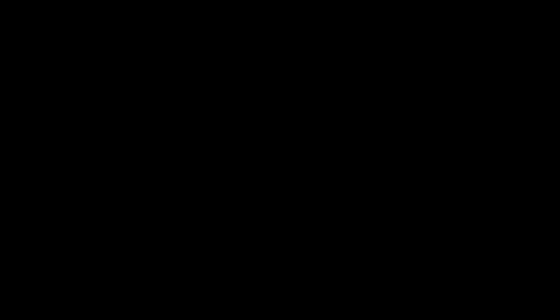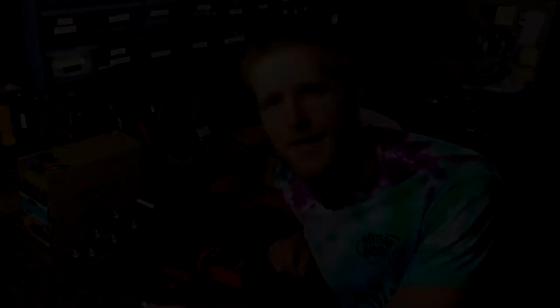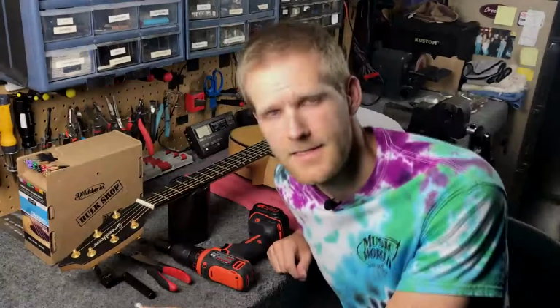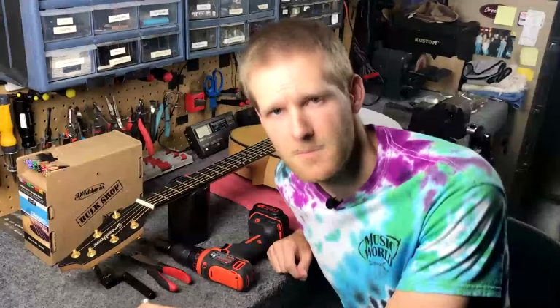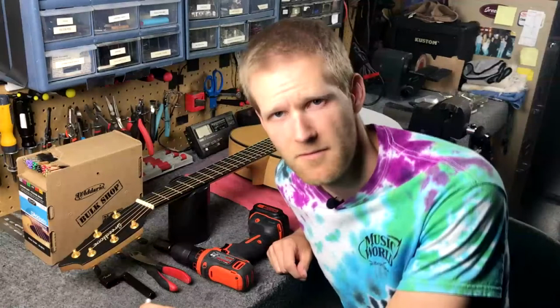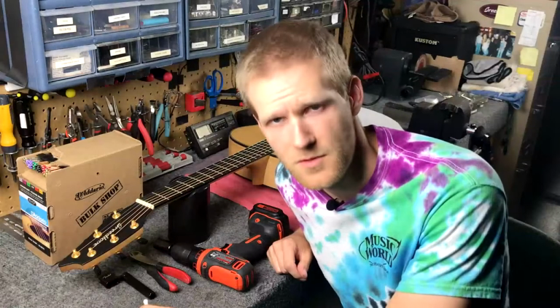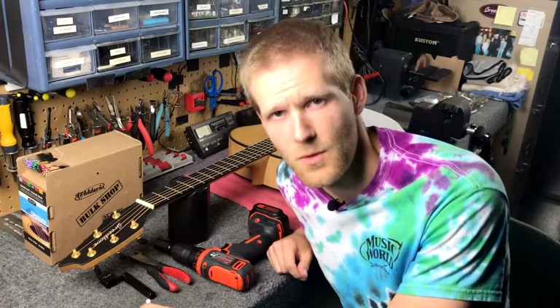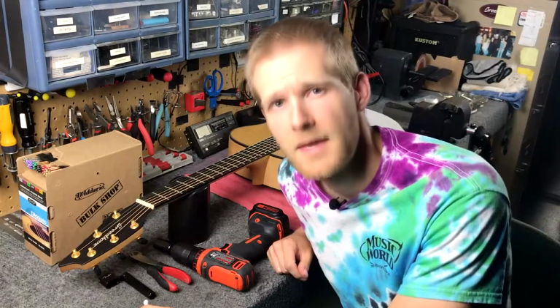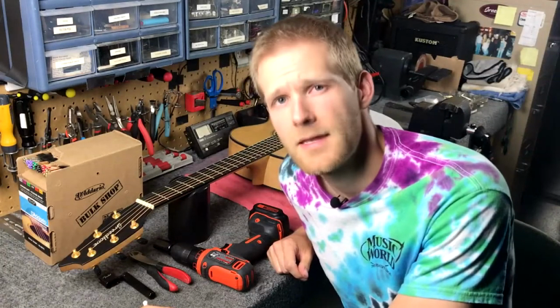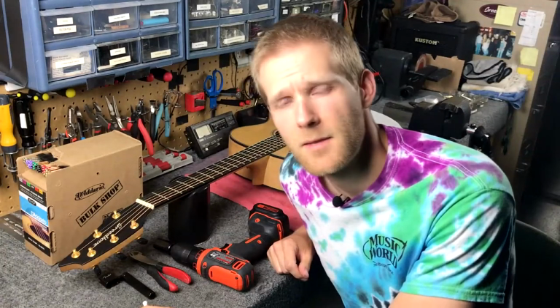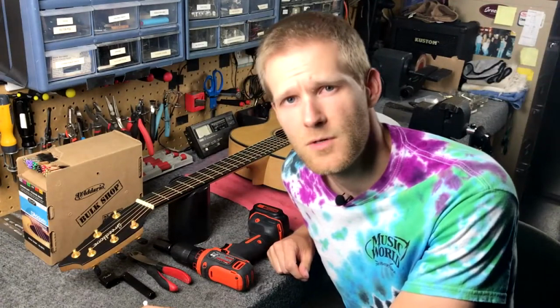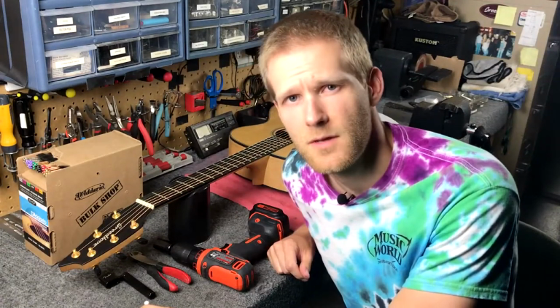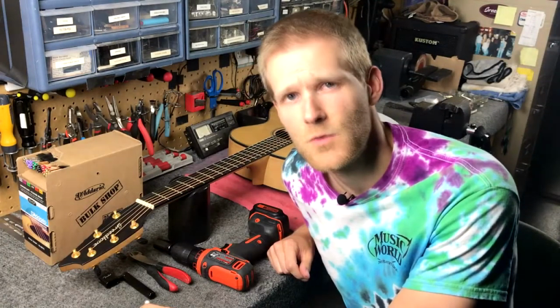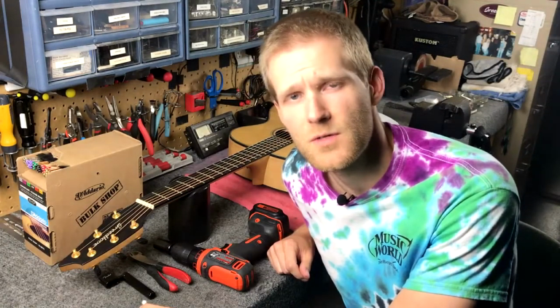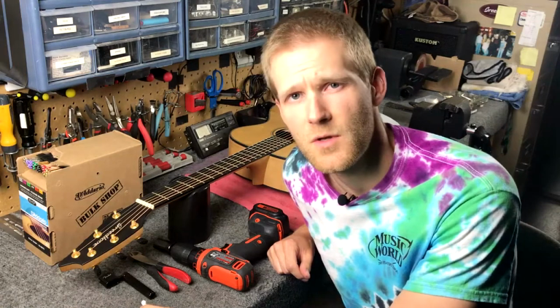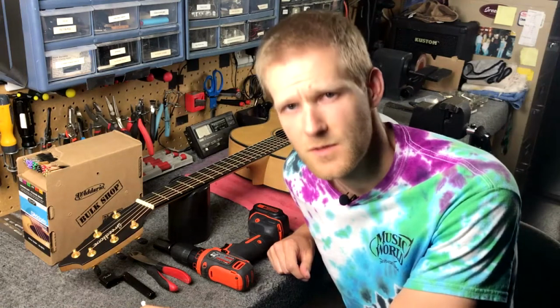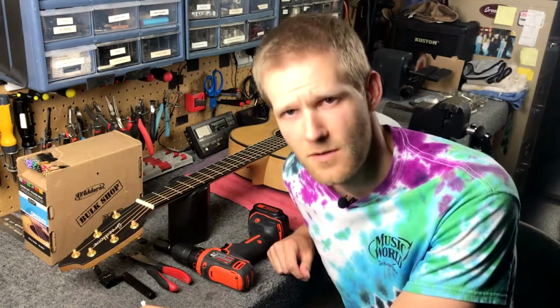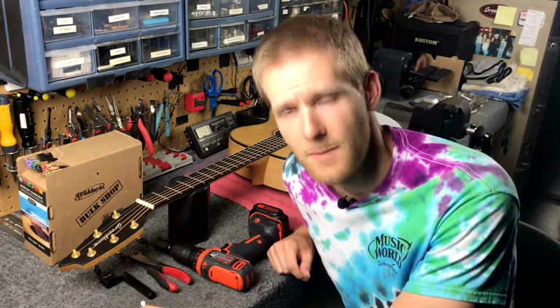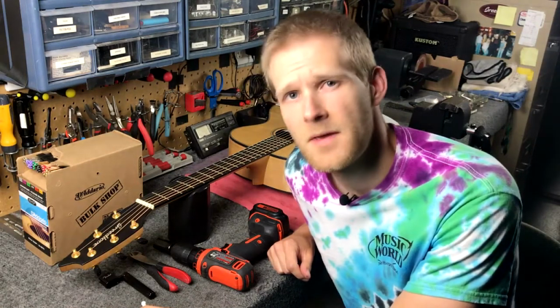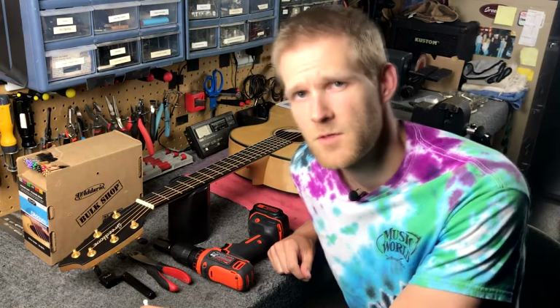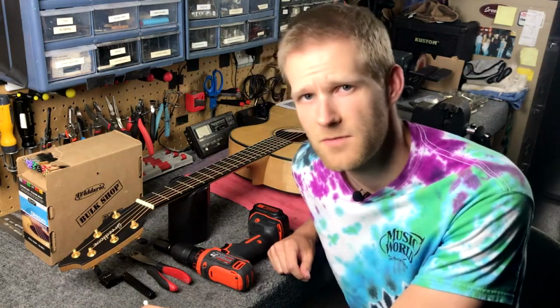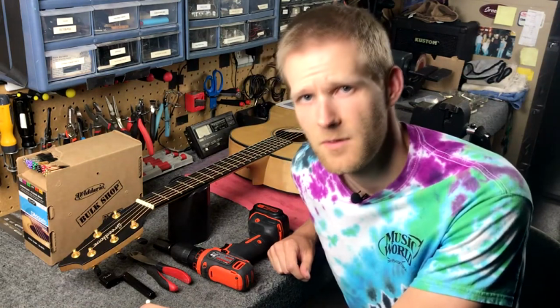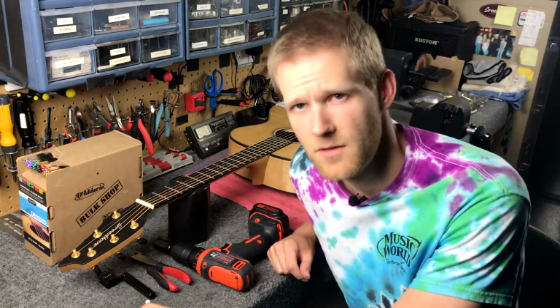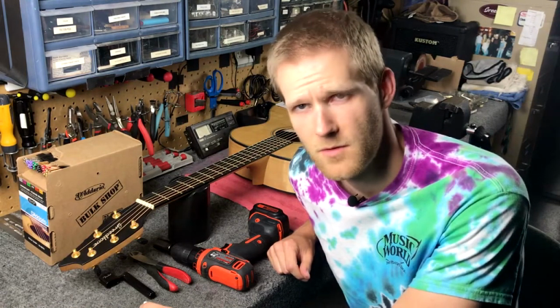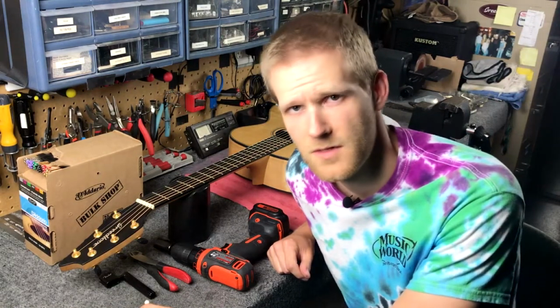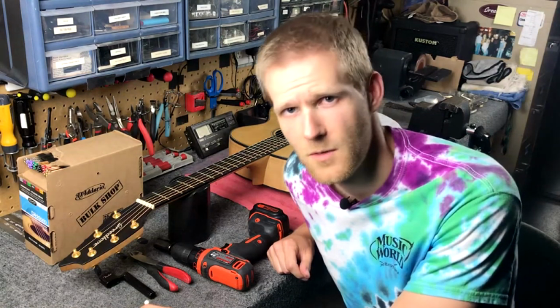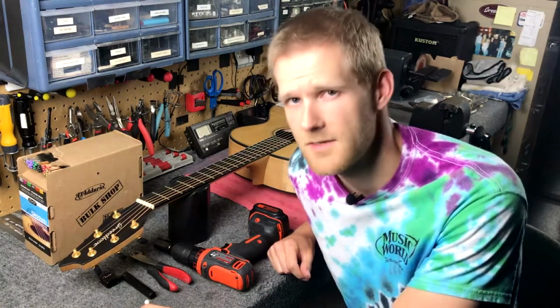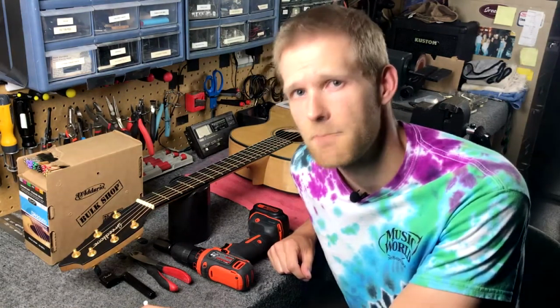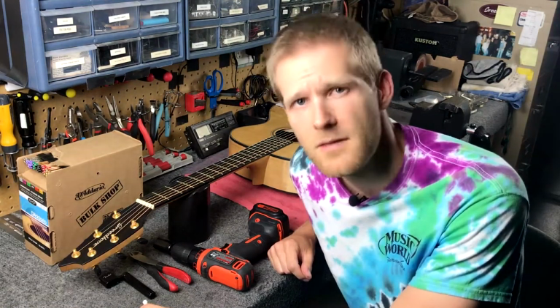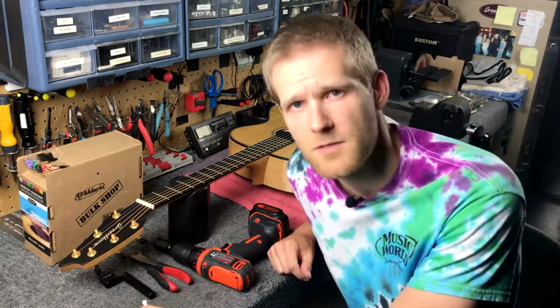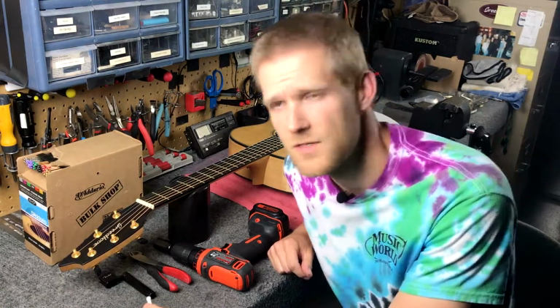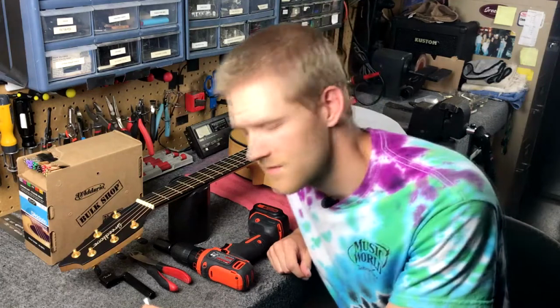Hey guys, this is Matt from Music World. Today I'm going to show you how to restring an acoustic guitar, more specifically a Breedlove acoustic guitar which has a pinless bridge system.